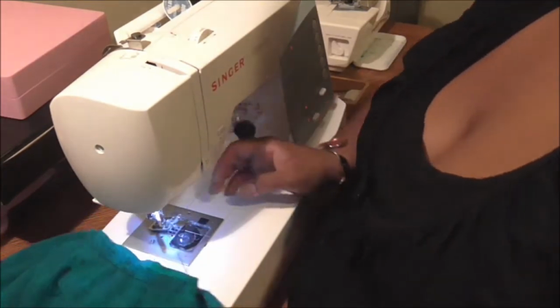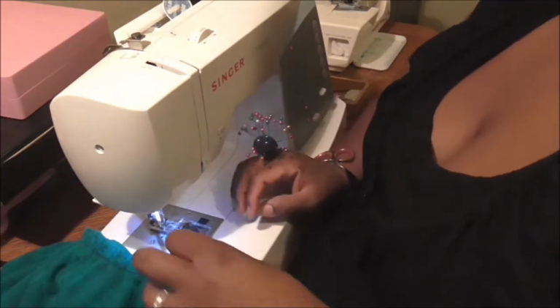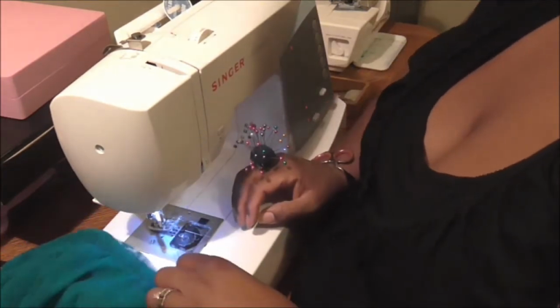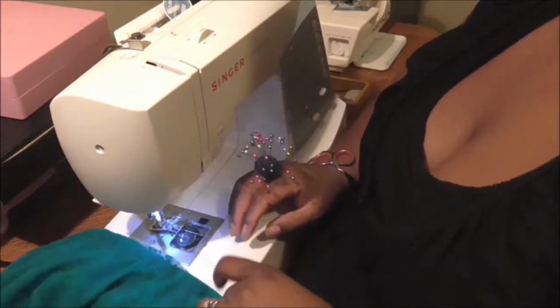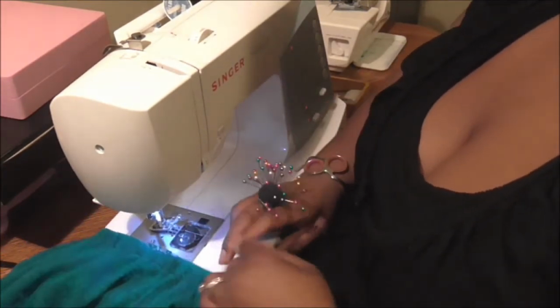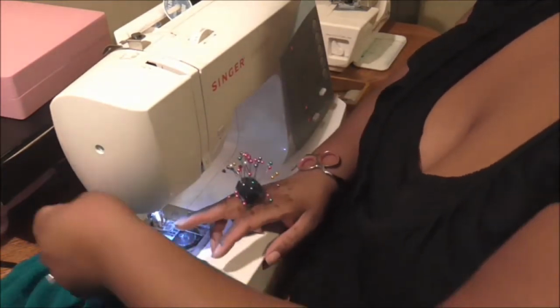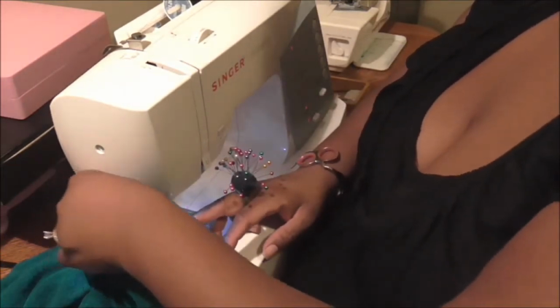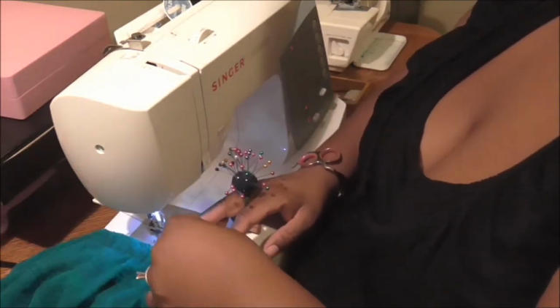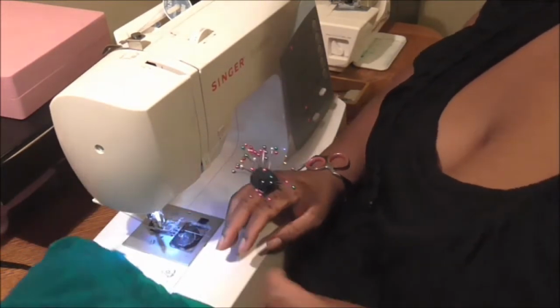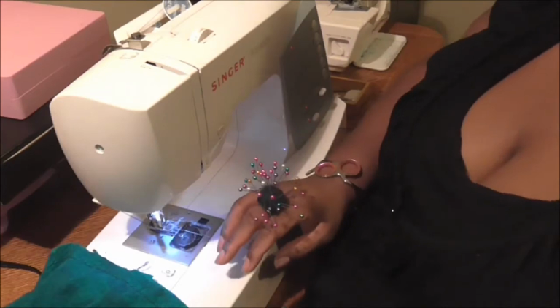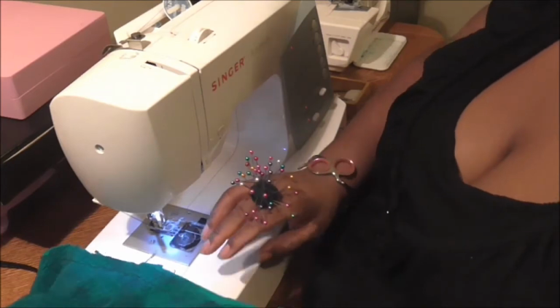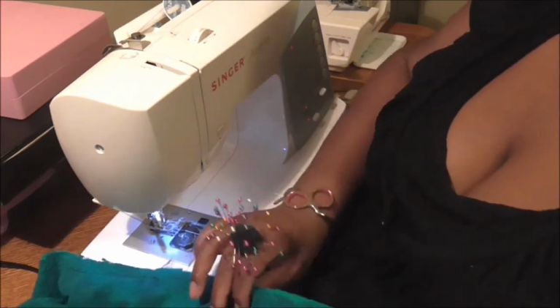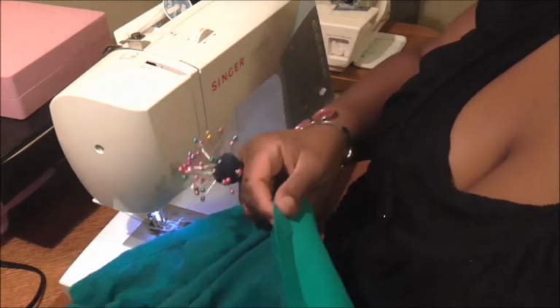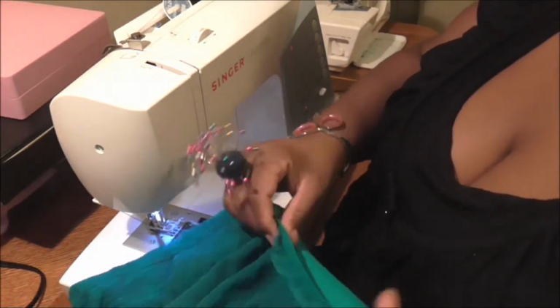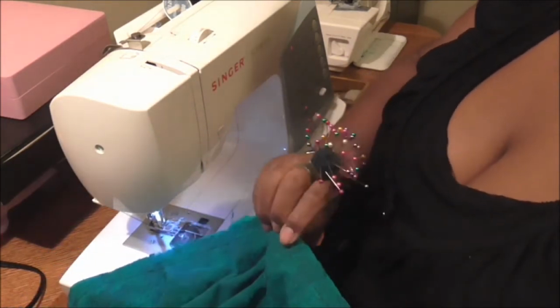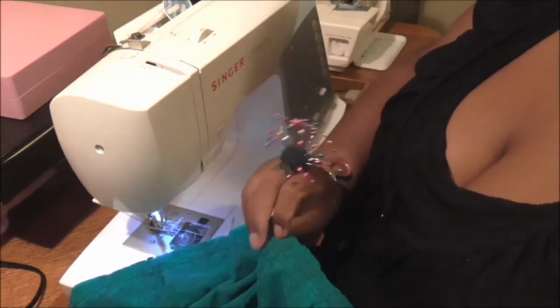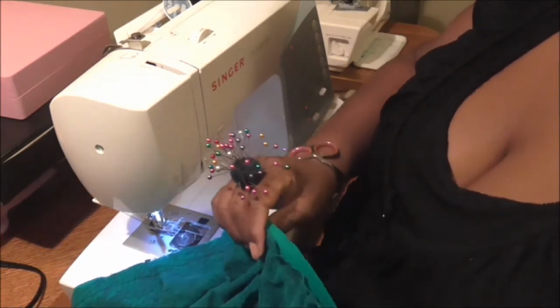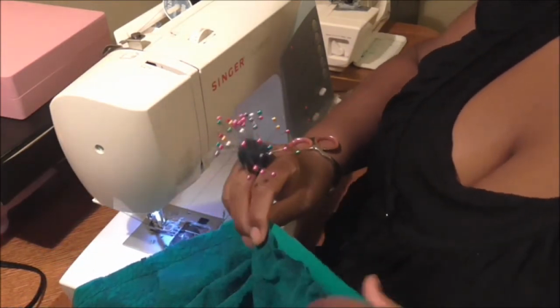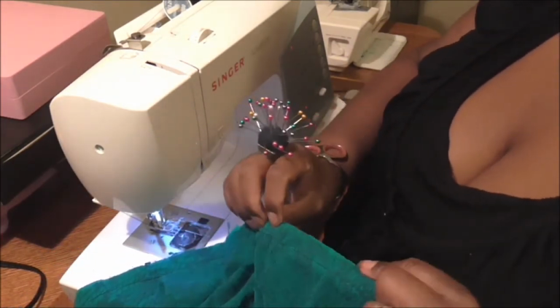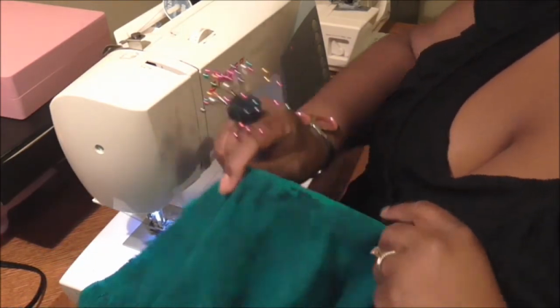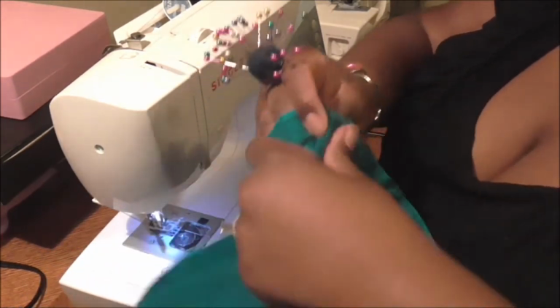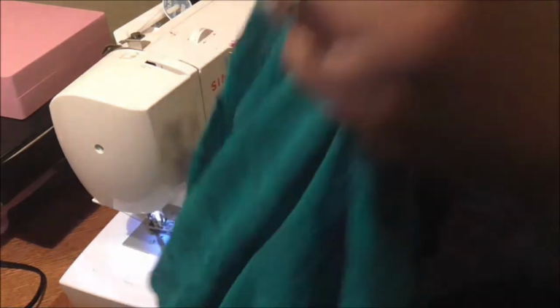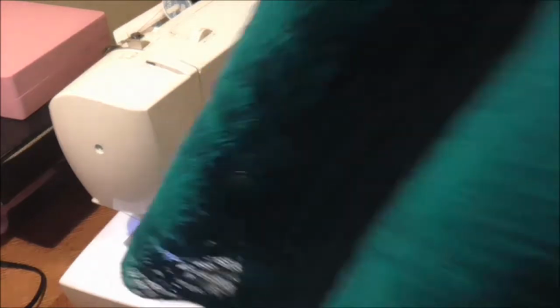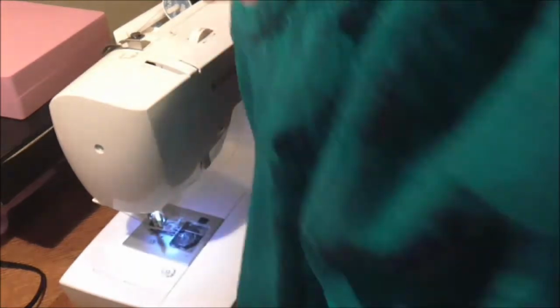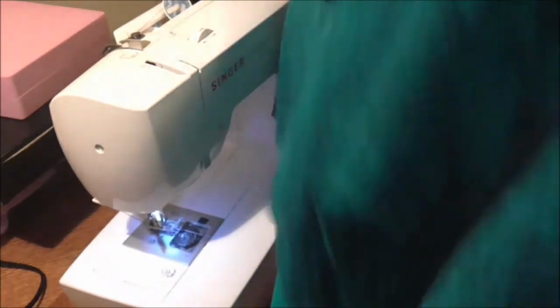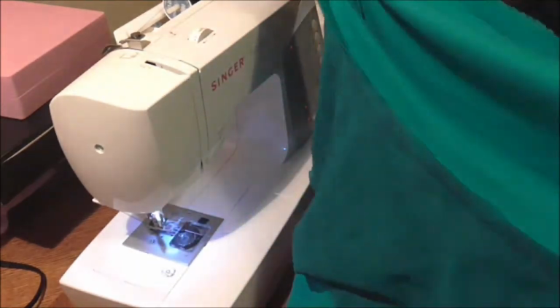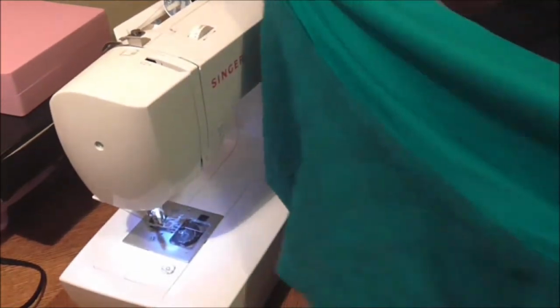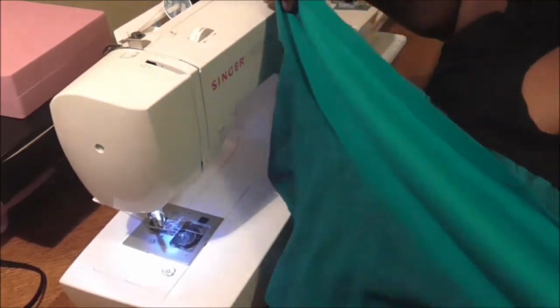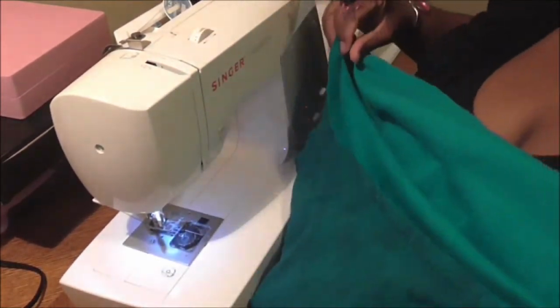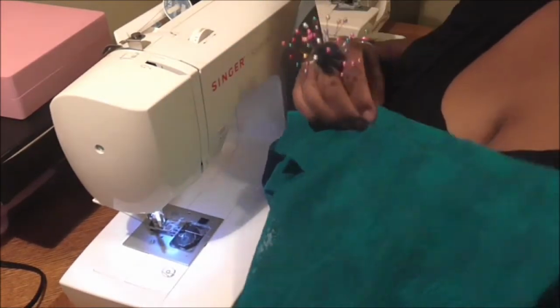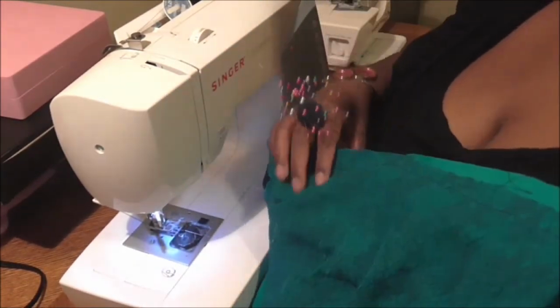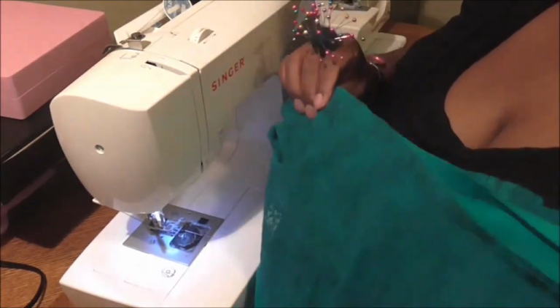Okay, so we're right back where we started, and you have your stitching holding your two pieces together. Now I'm going to show you how we're going to finish off this top.